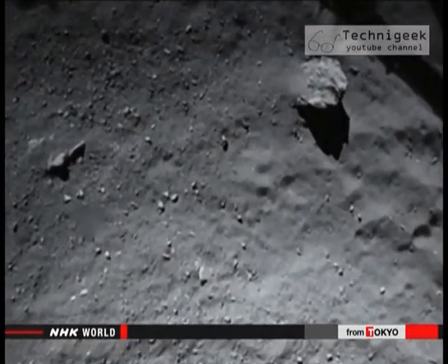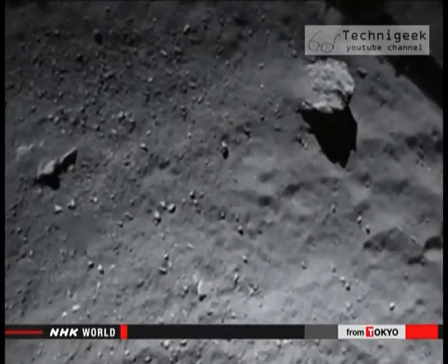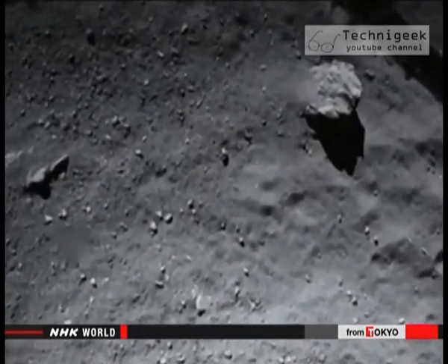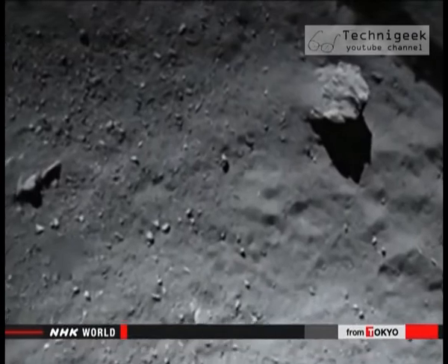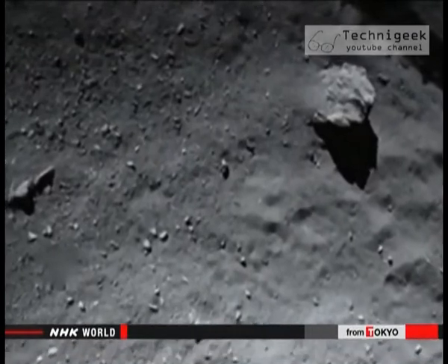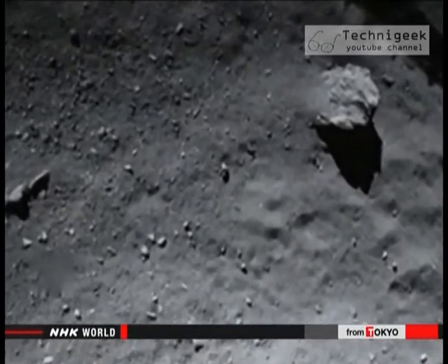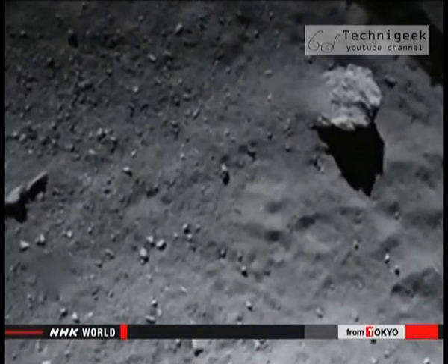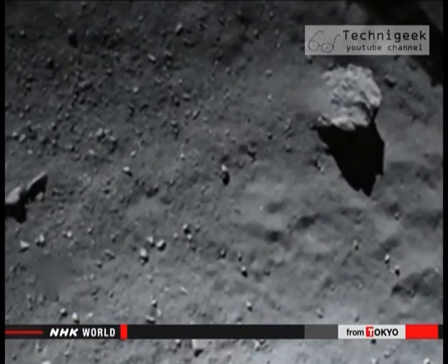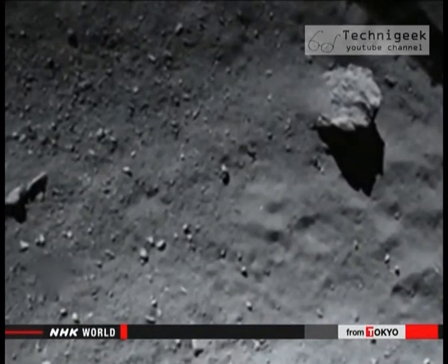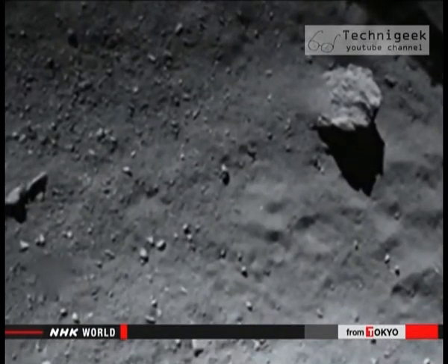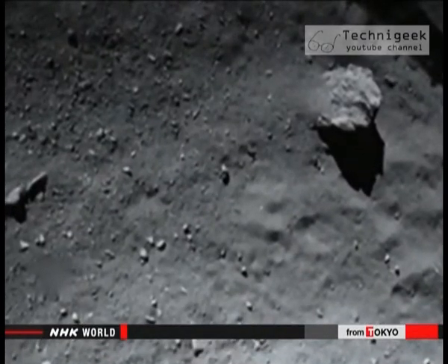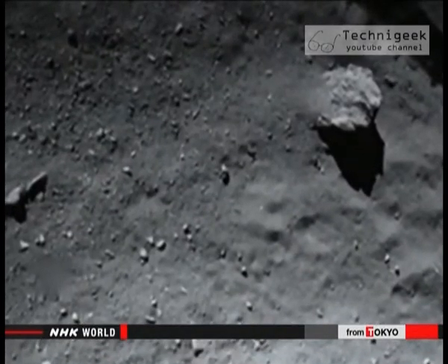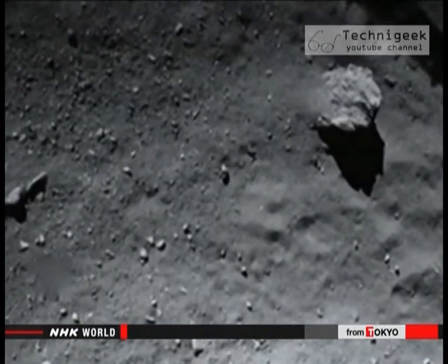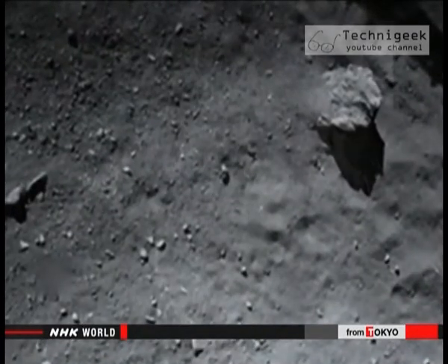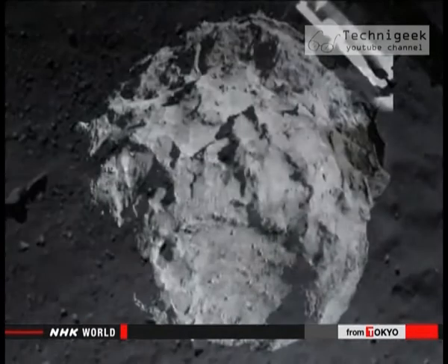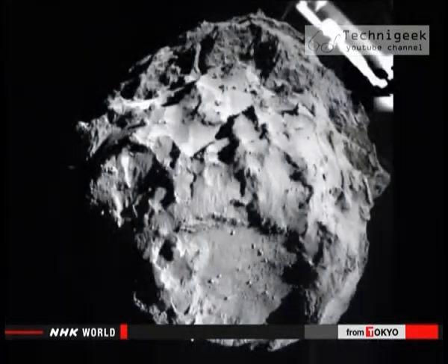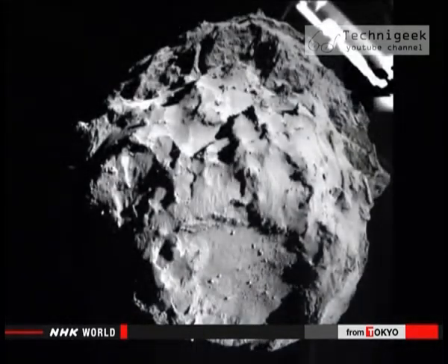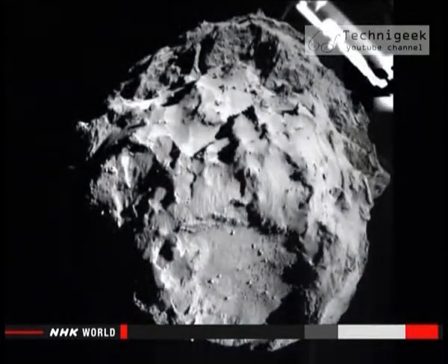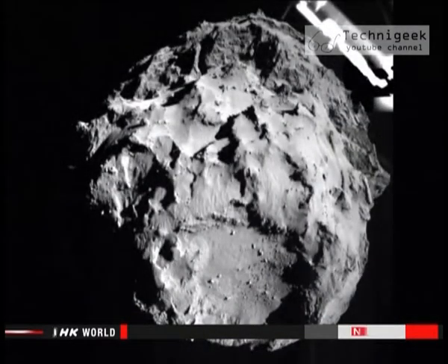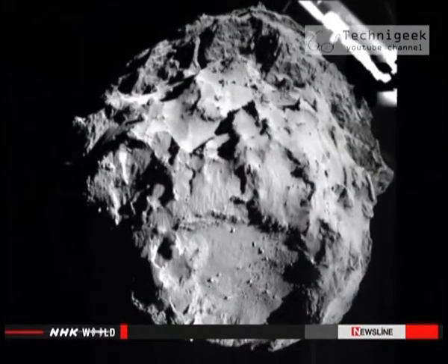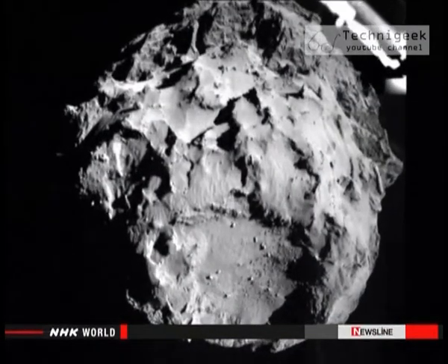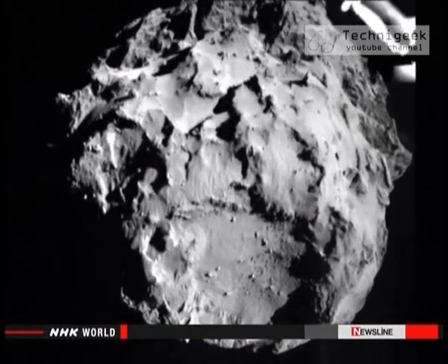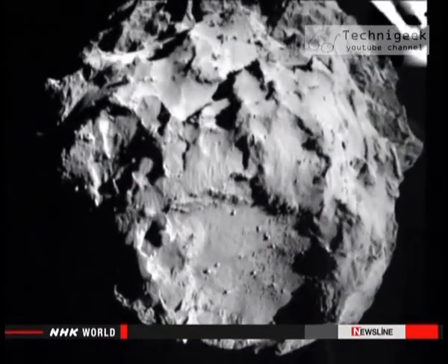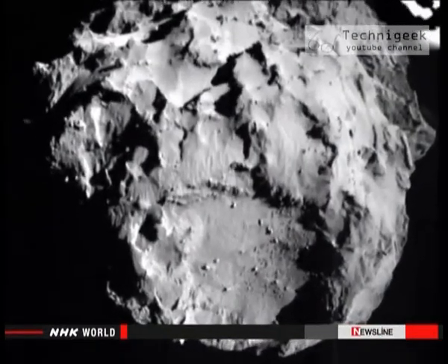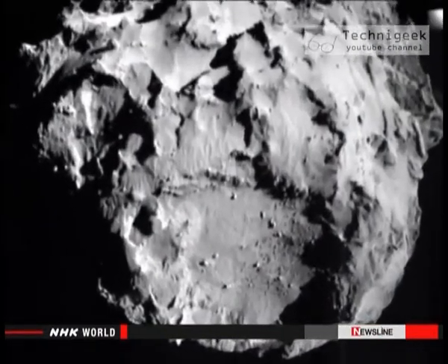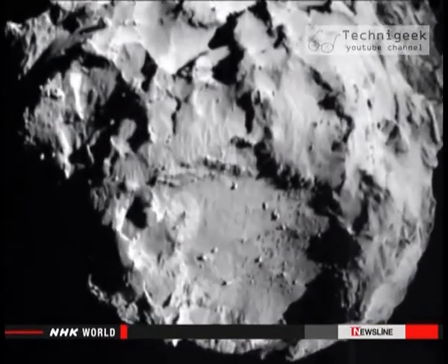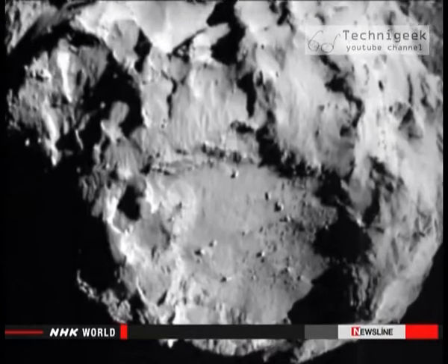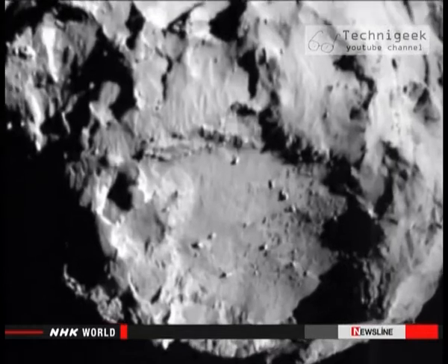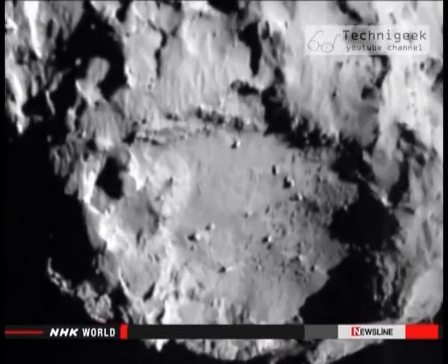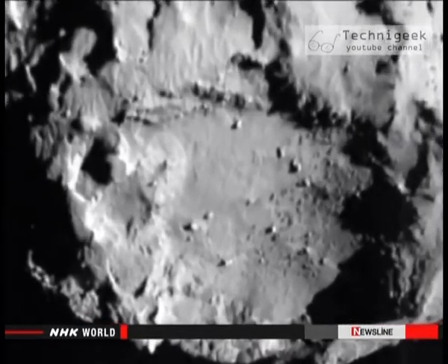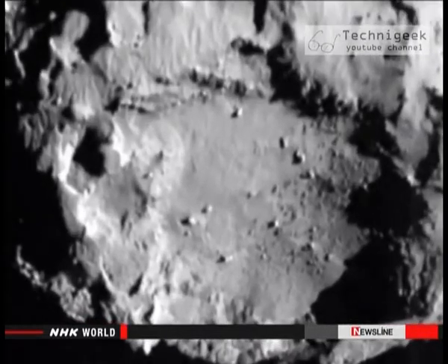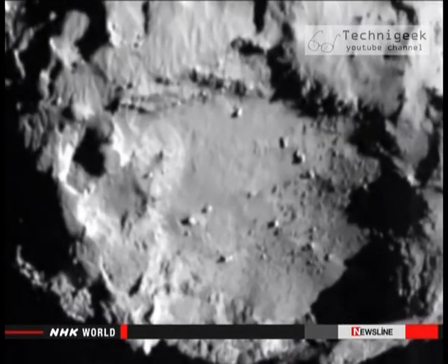The scientists also say the probe detected organic molecules on the surface. The comet is believed to contain substances essential for the birth of life. The components of the ice are thought to be similar to those of seawater on Earth.